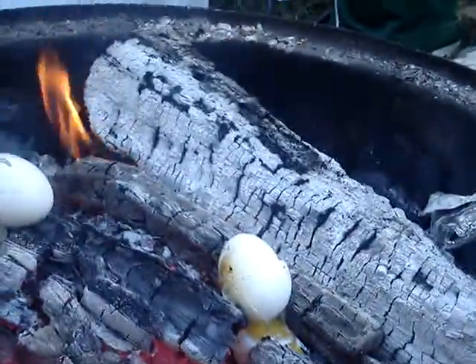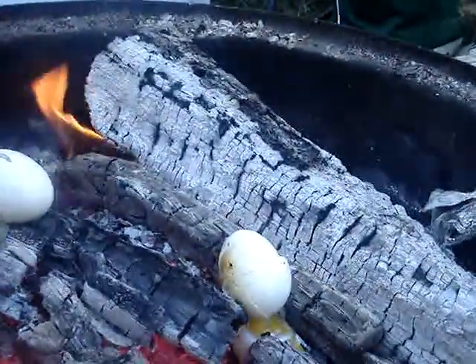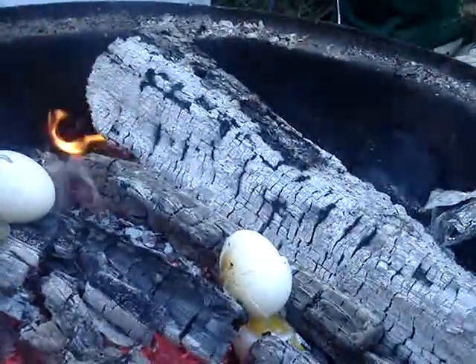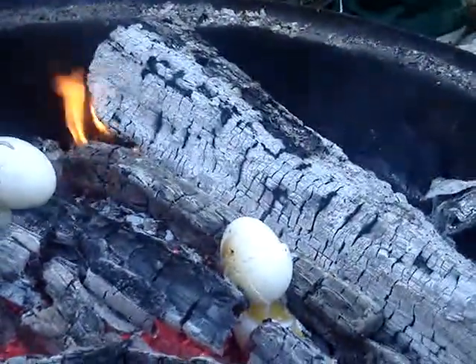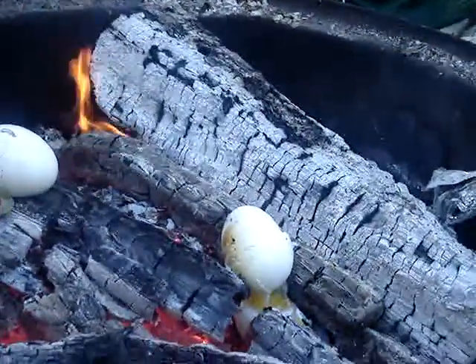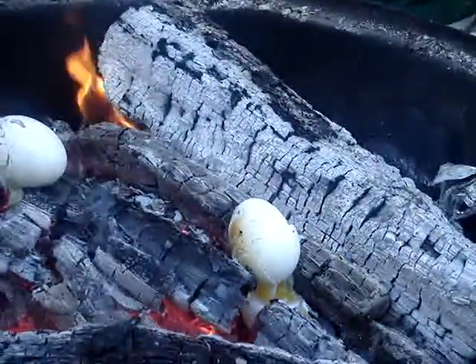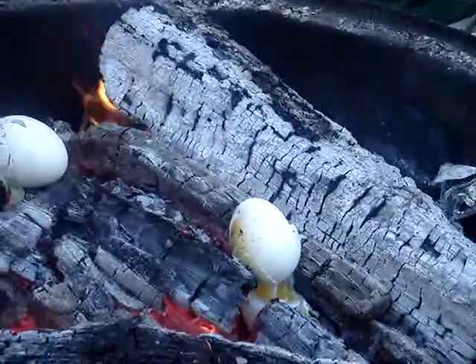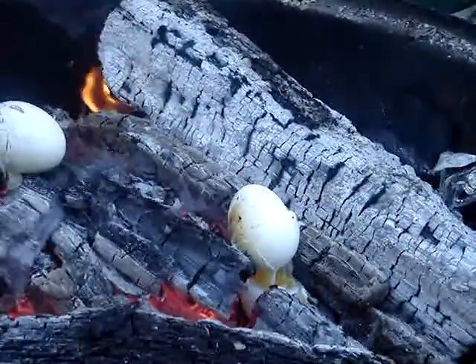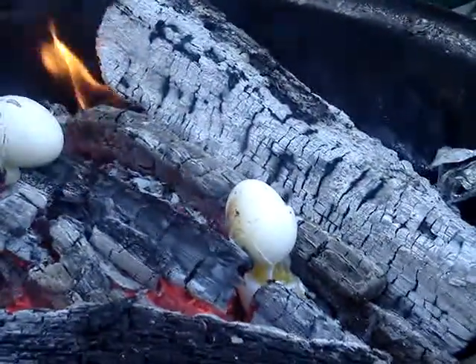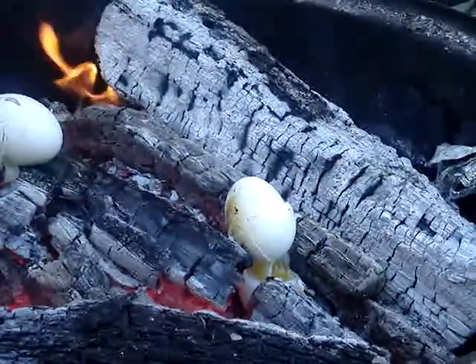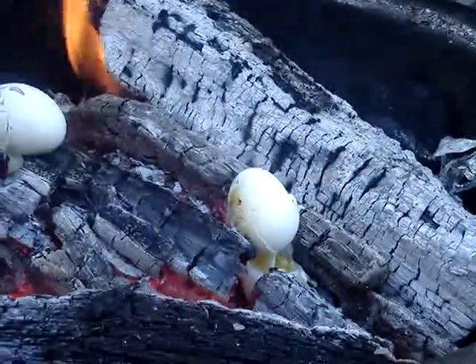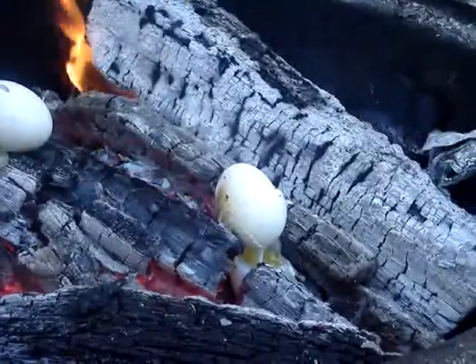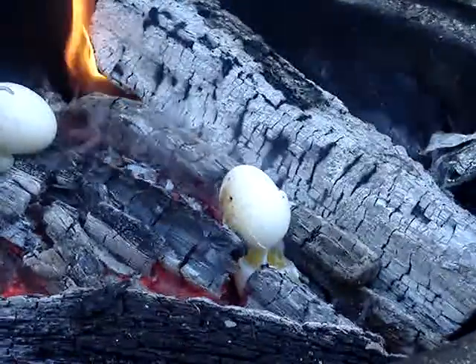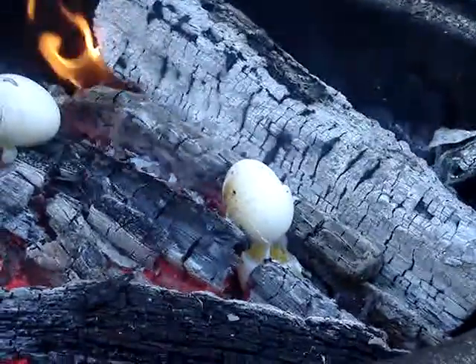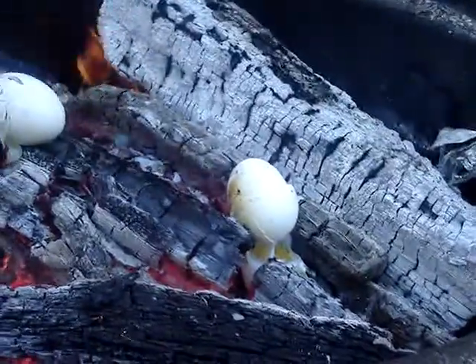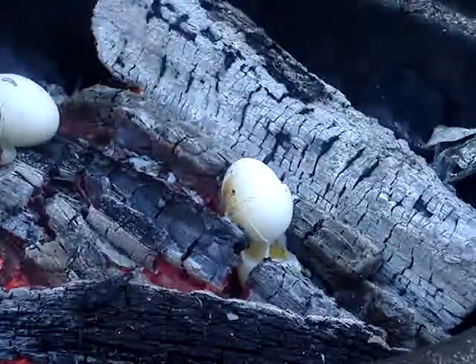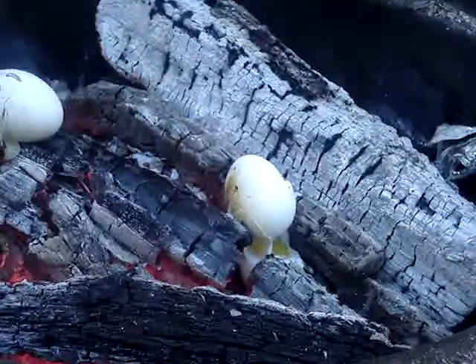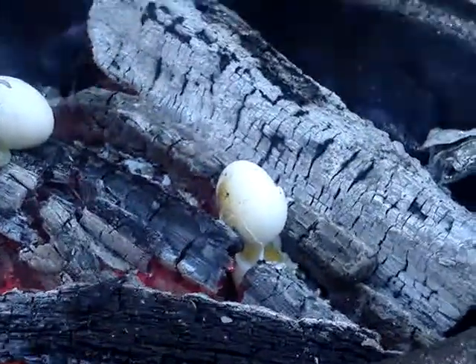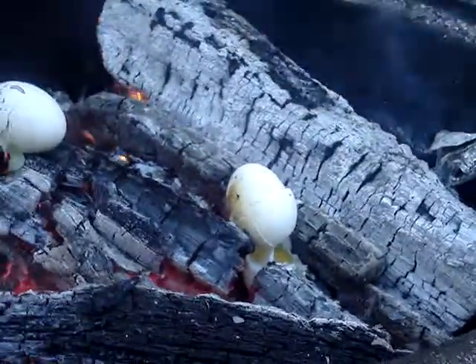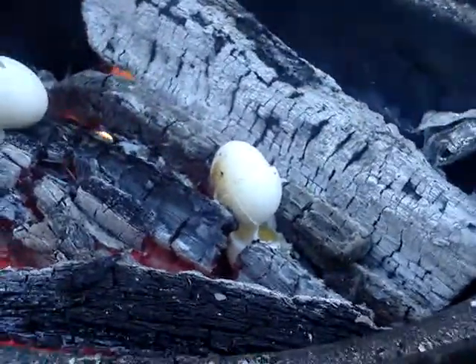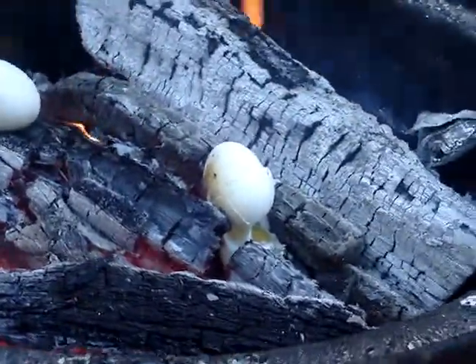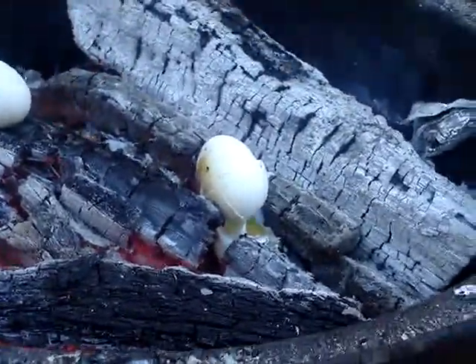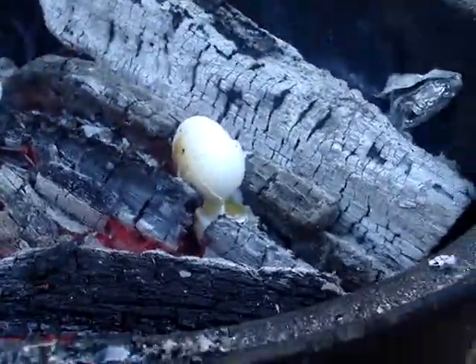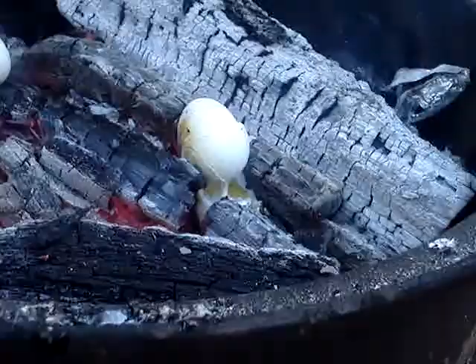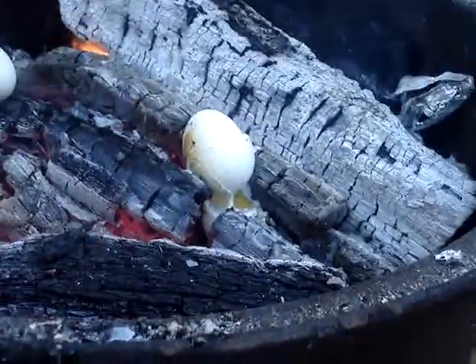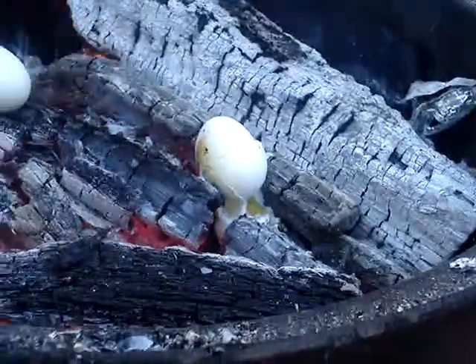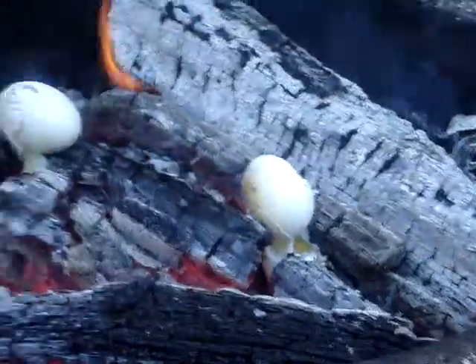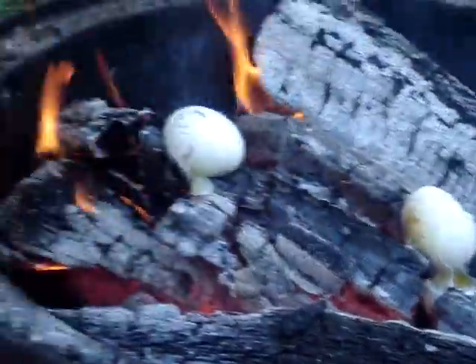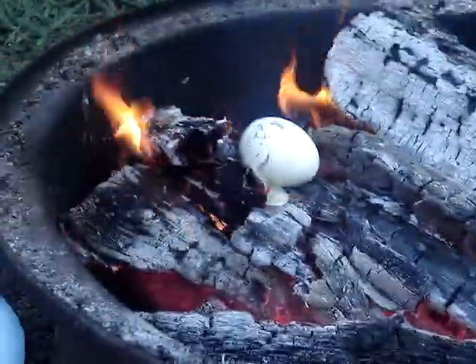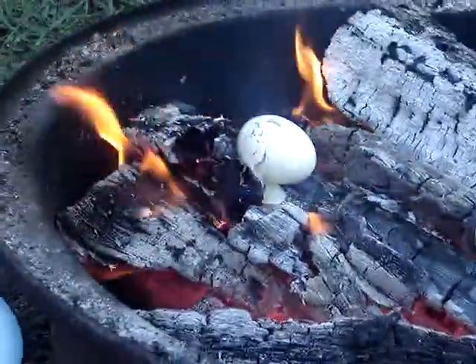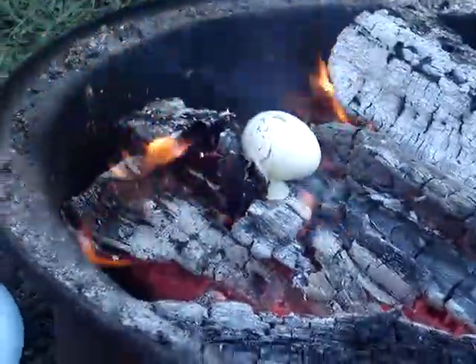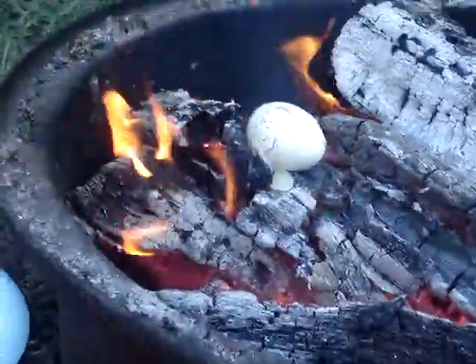It exploded! That was our experiment — took probably less than a minute and a half. Exactly a minute and a half. Oh, the other one's like all leaking out.